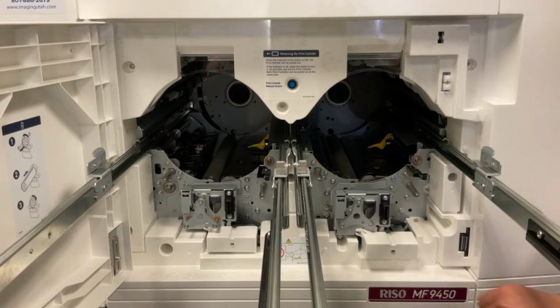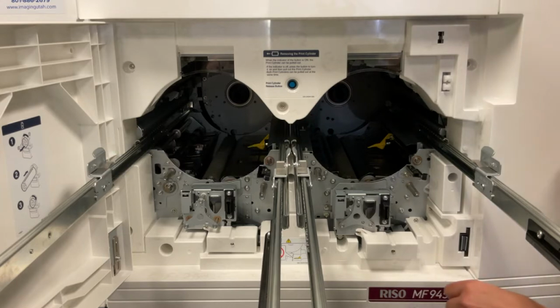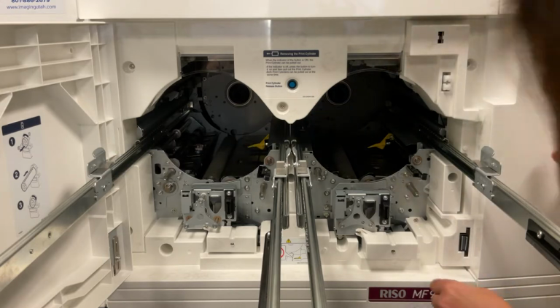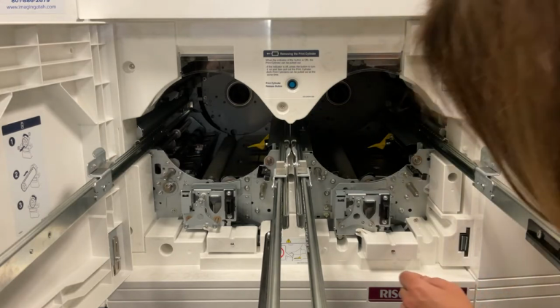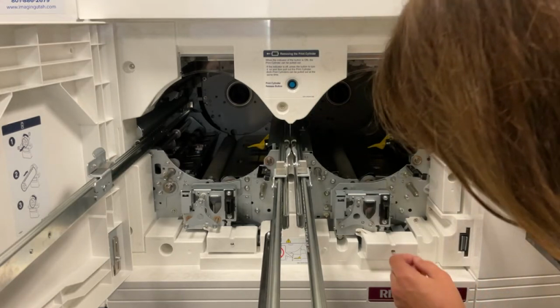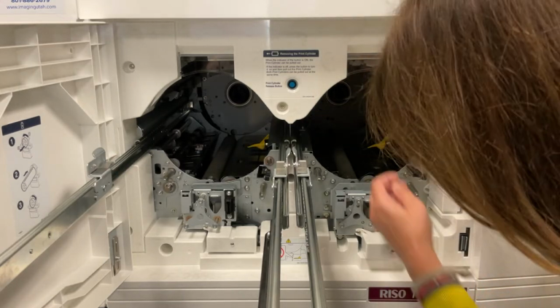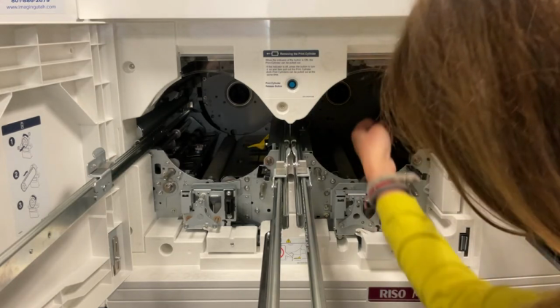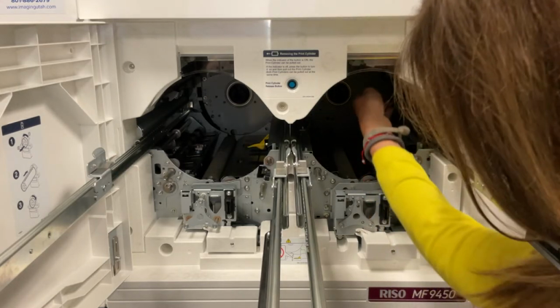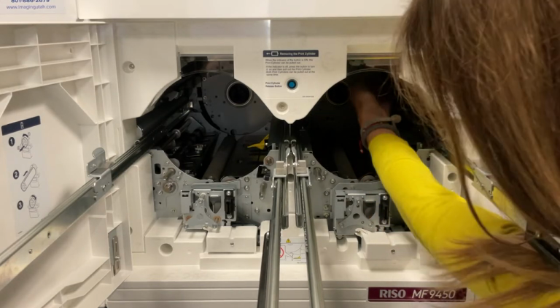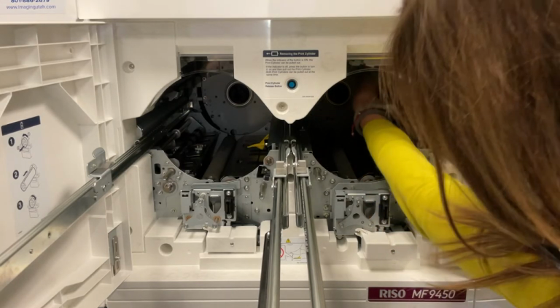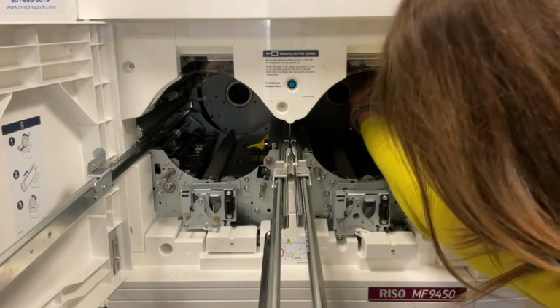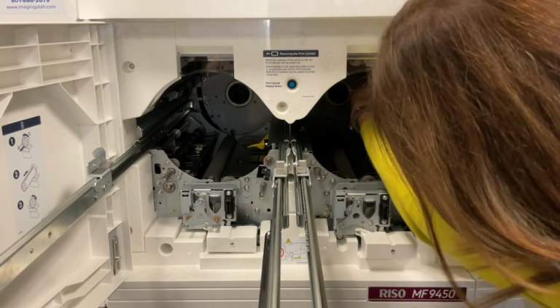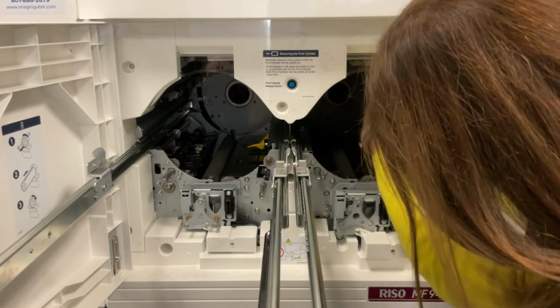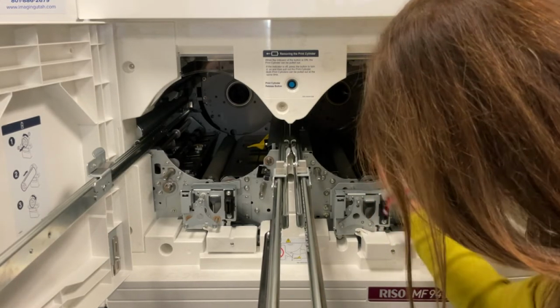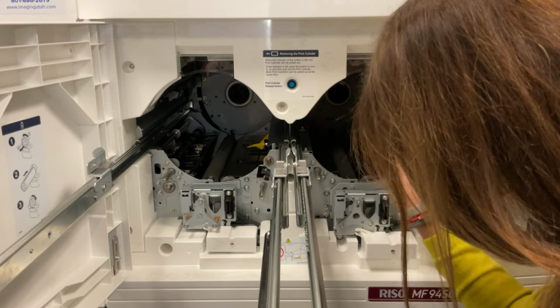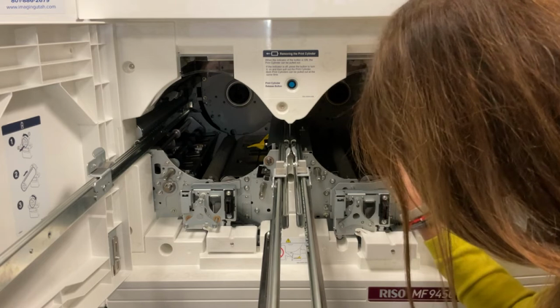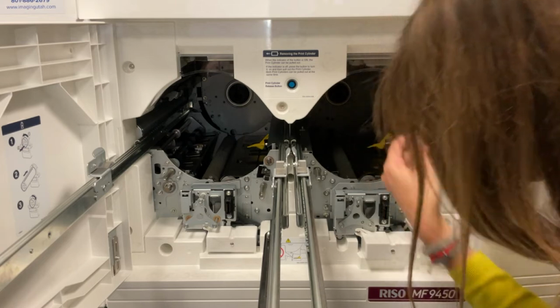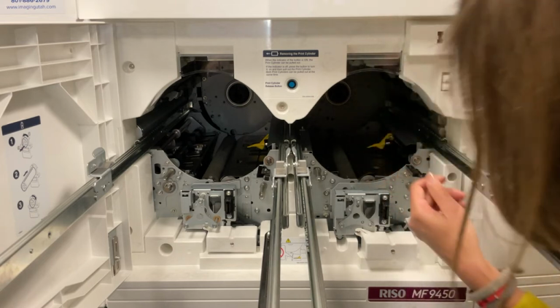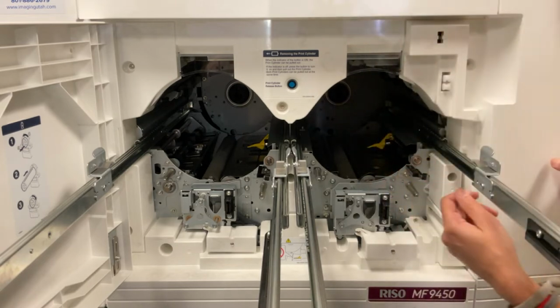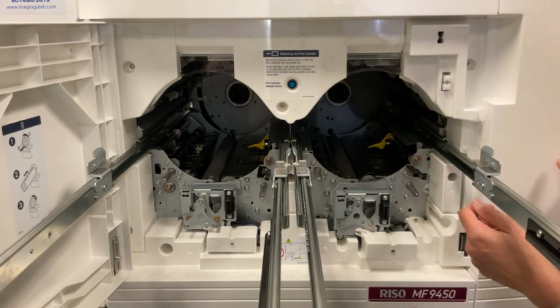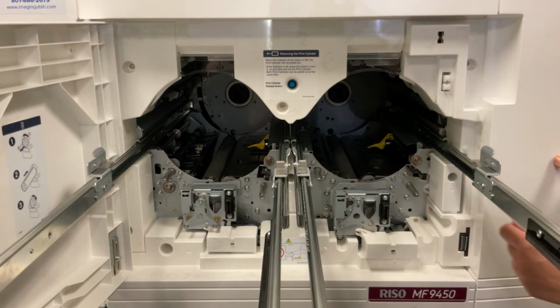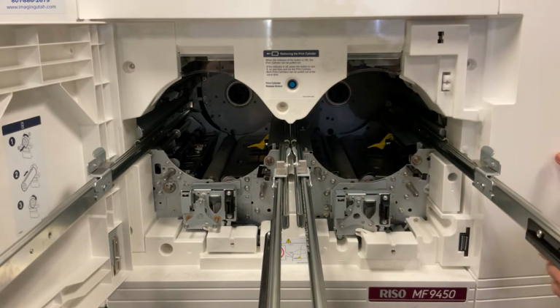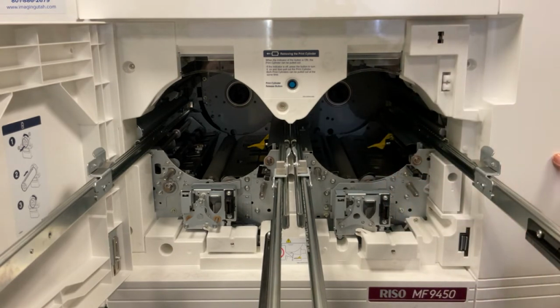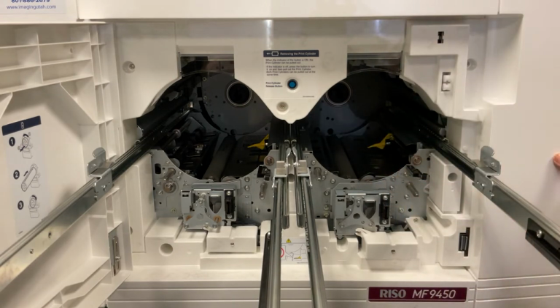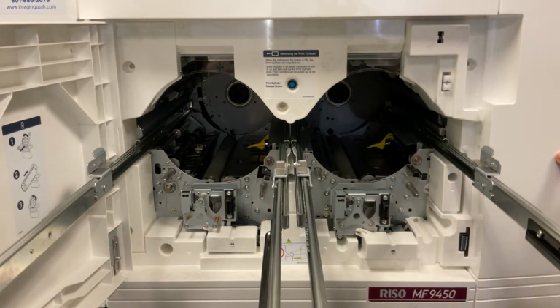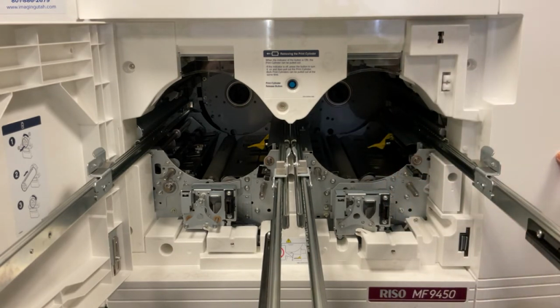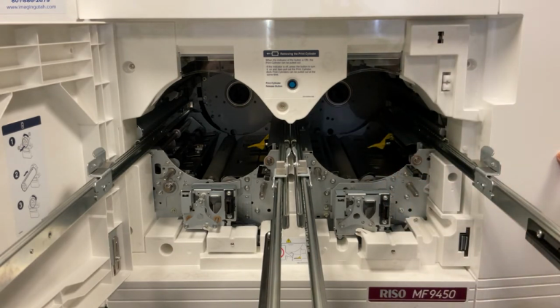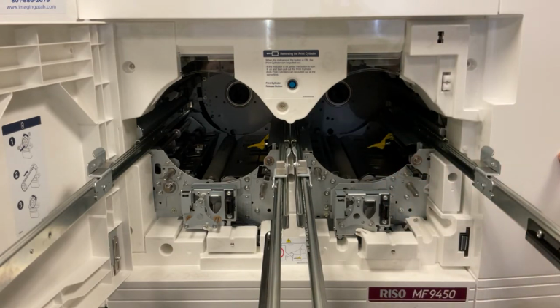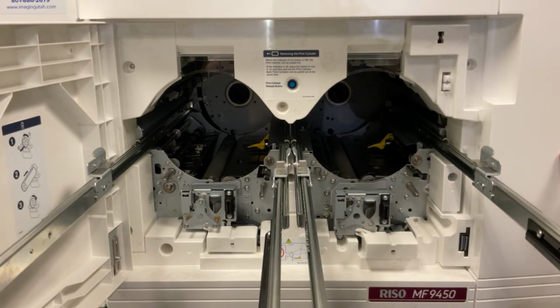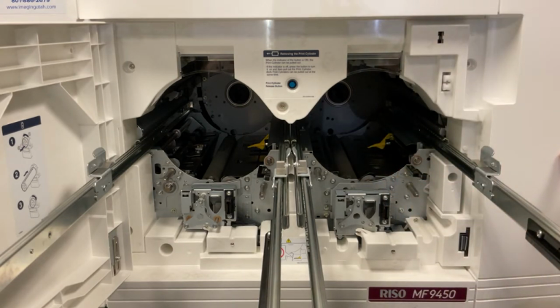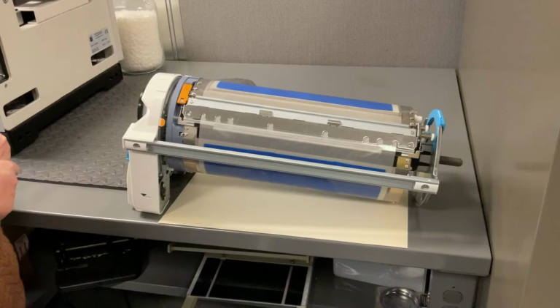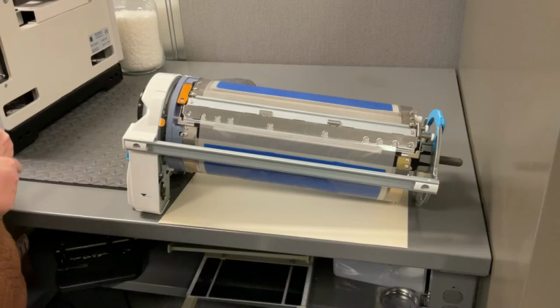Our press has two color drums, so we must check the master making unit, both master disposal boxes, and behind both color drums.